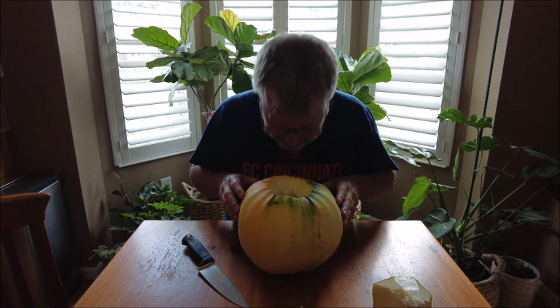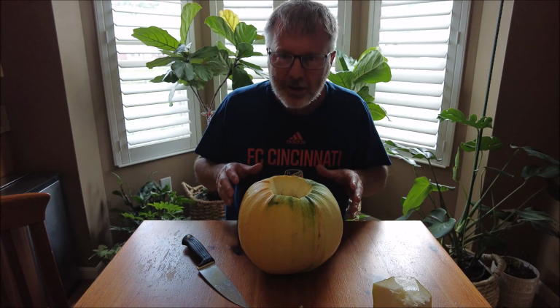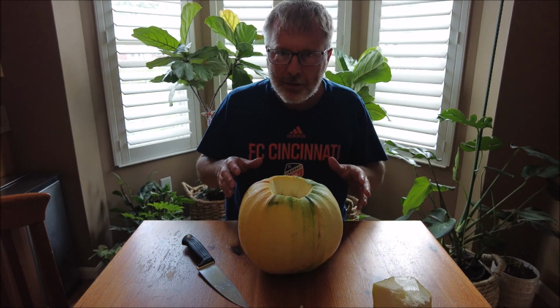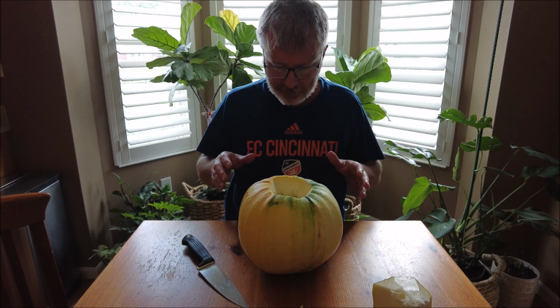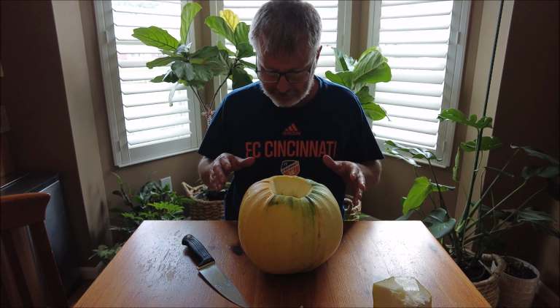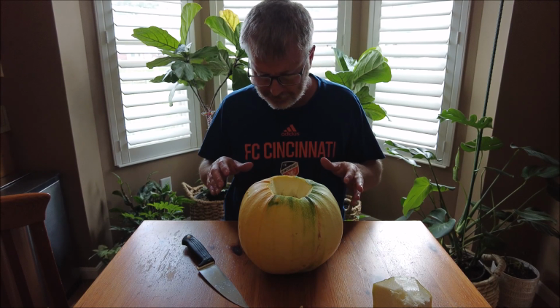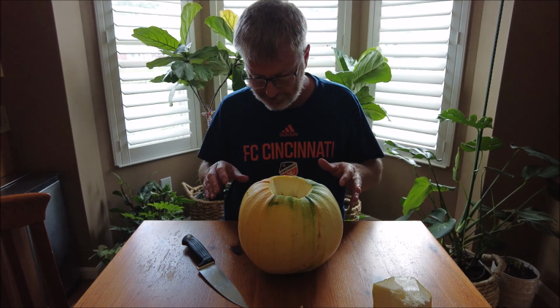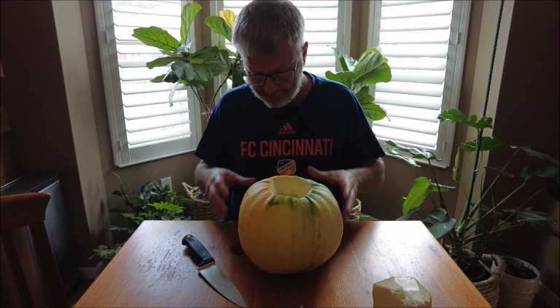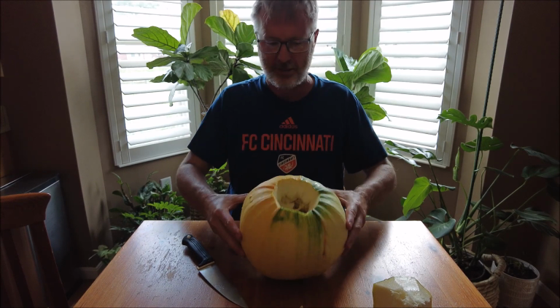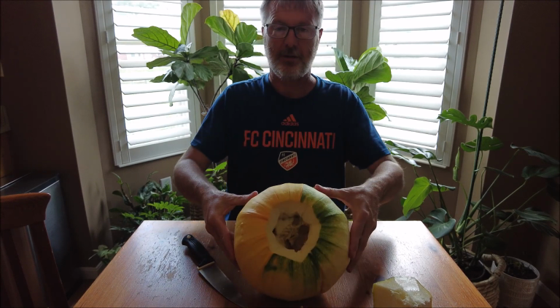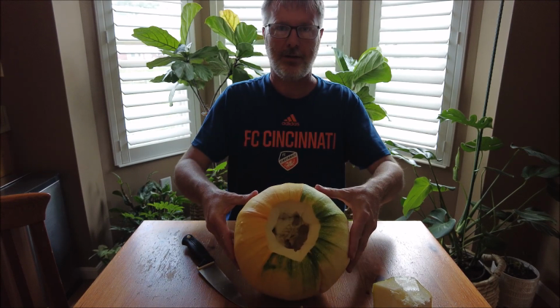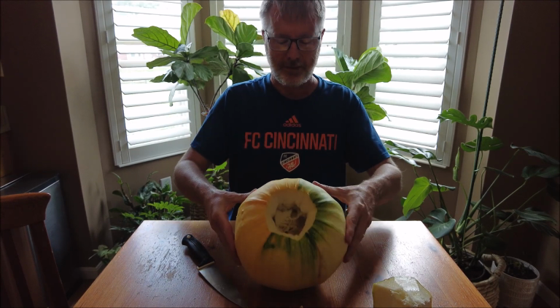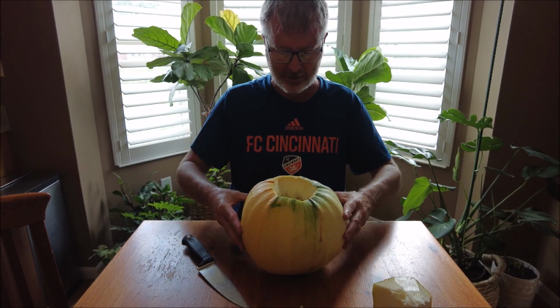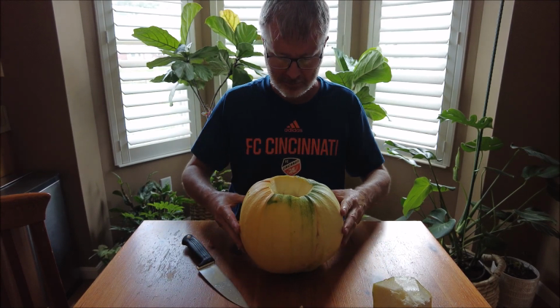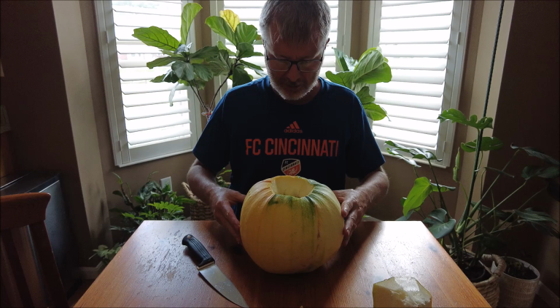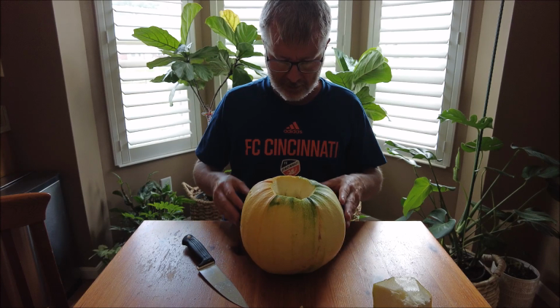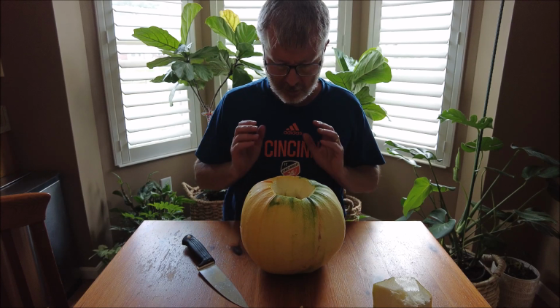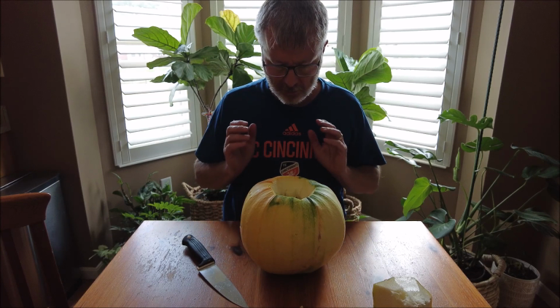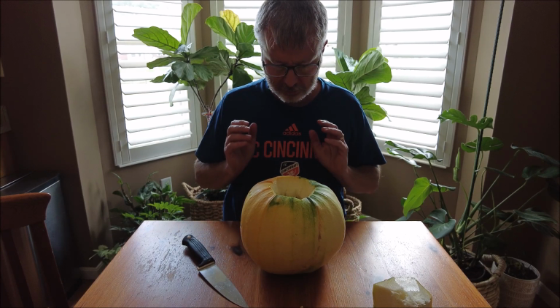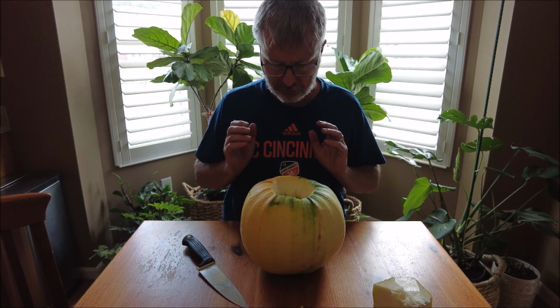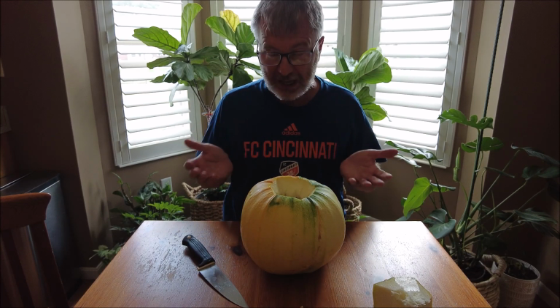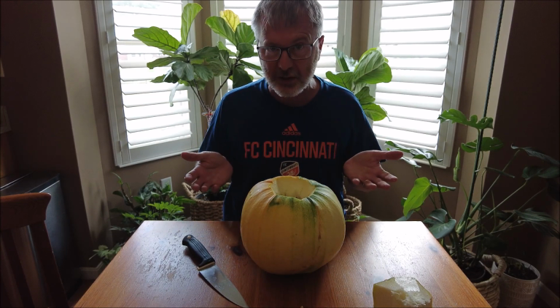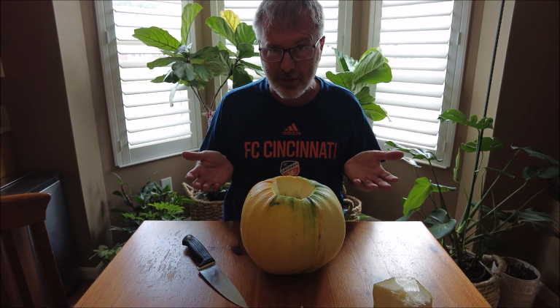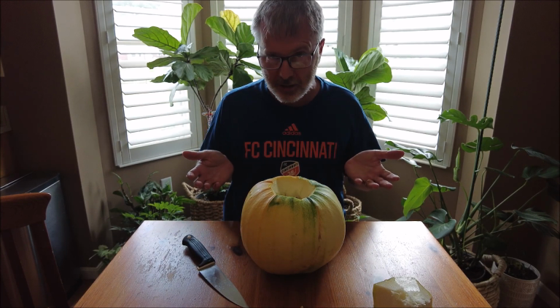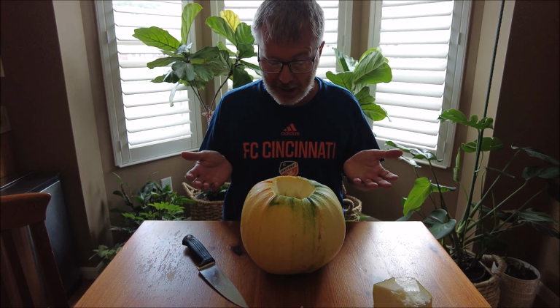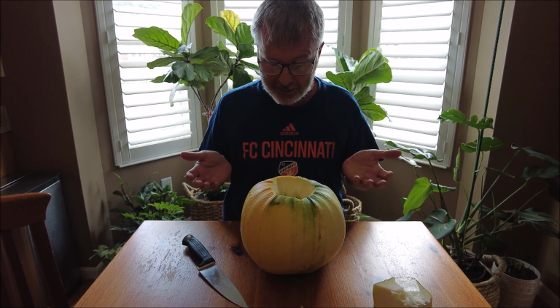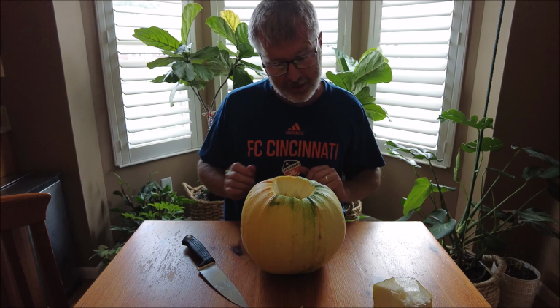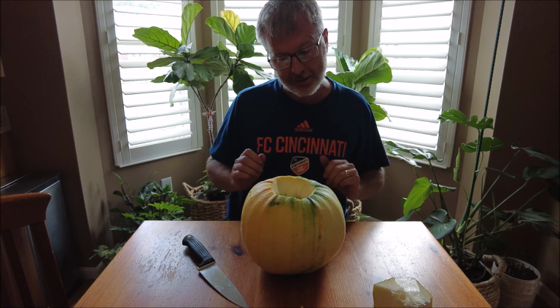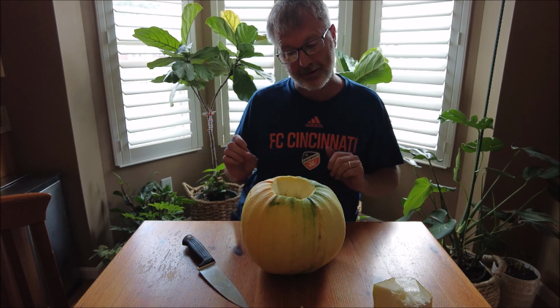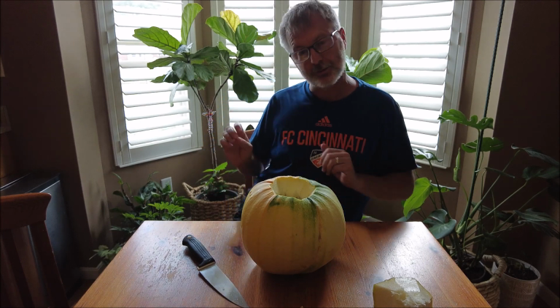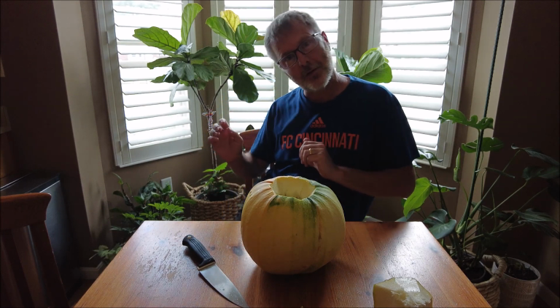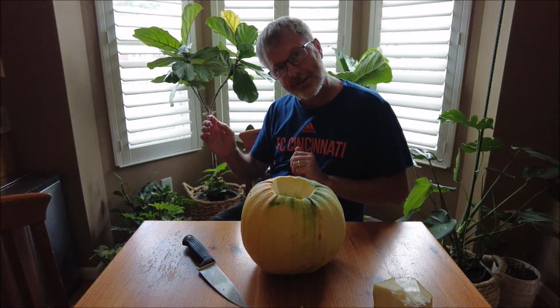Smells like a pumpkin, but completely white flesh. I guess I'll cook some of this up and see what it tastes like, and I'll show you that when I get there.